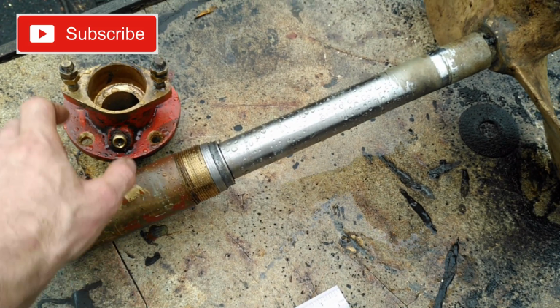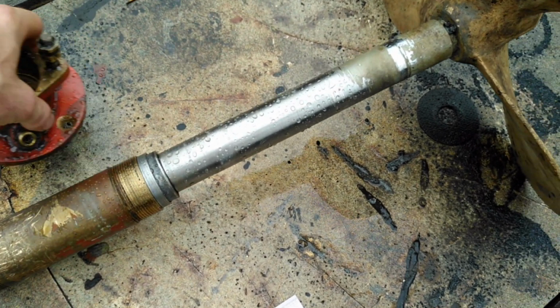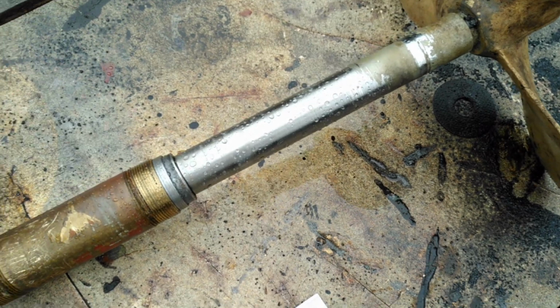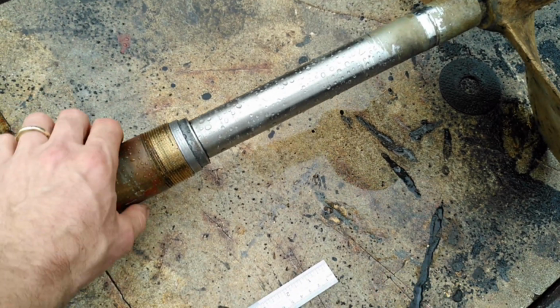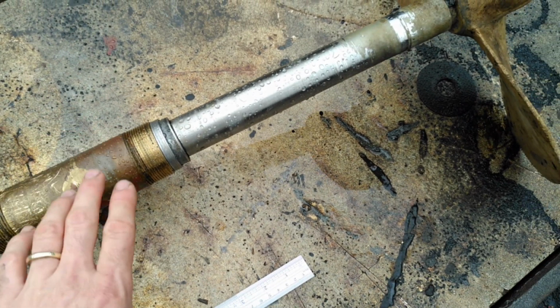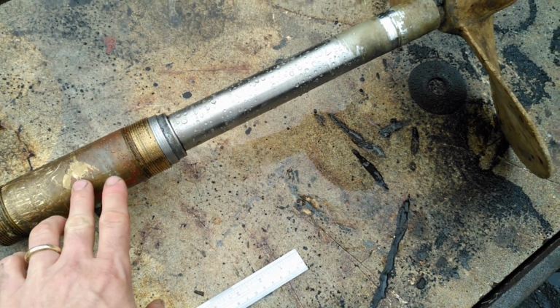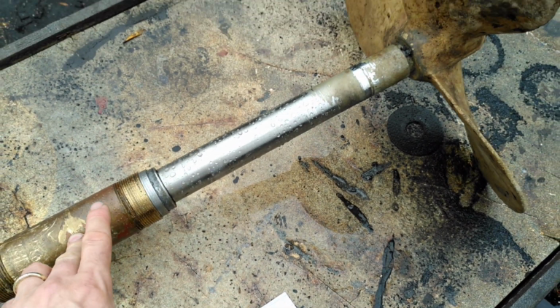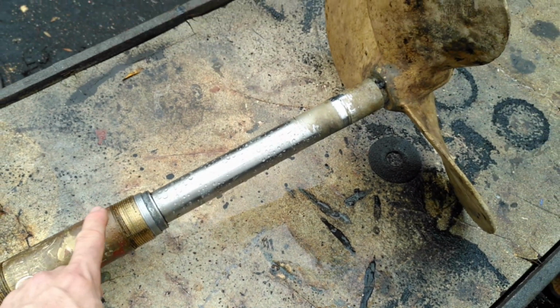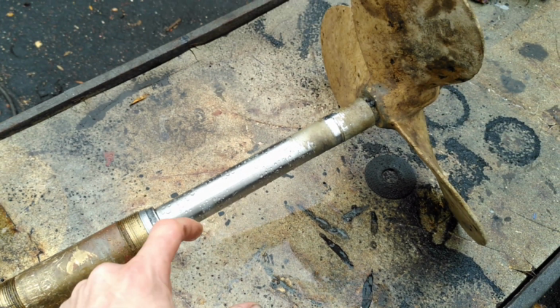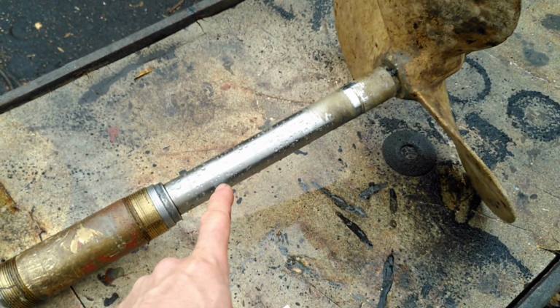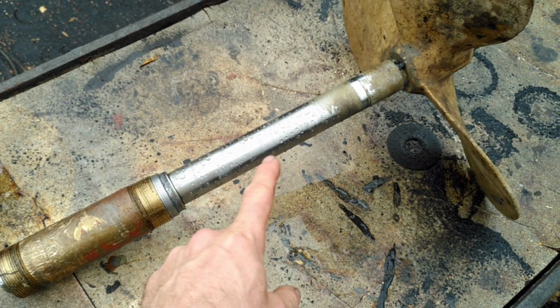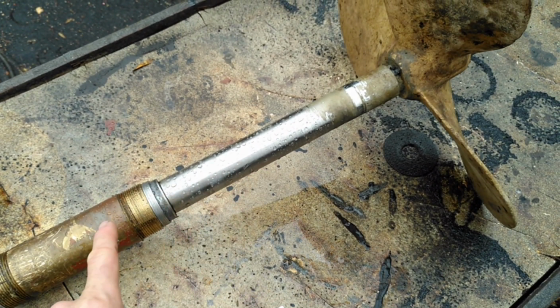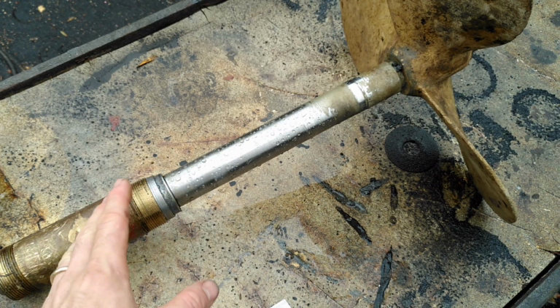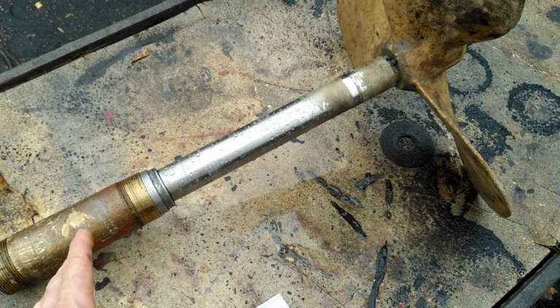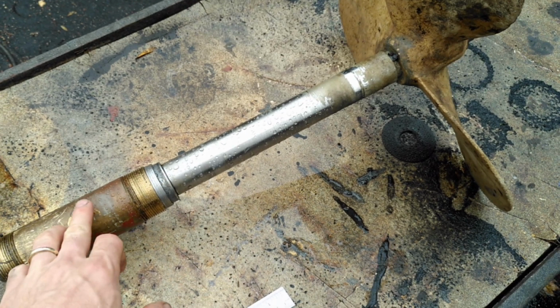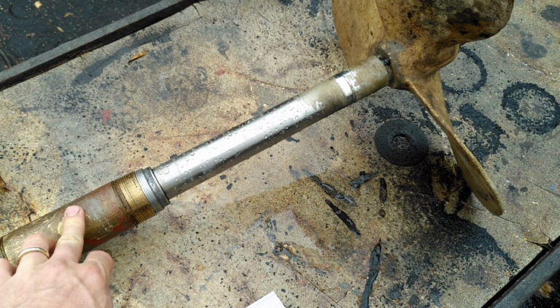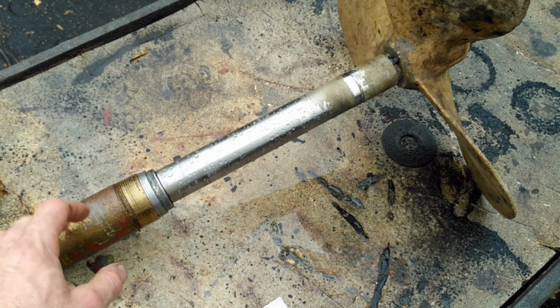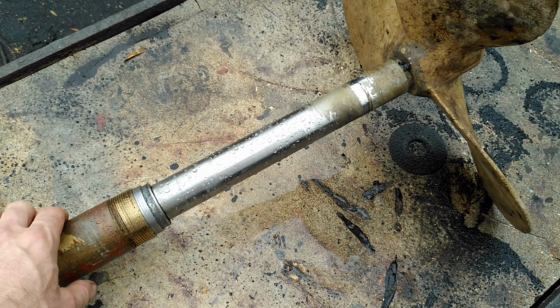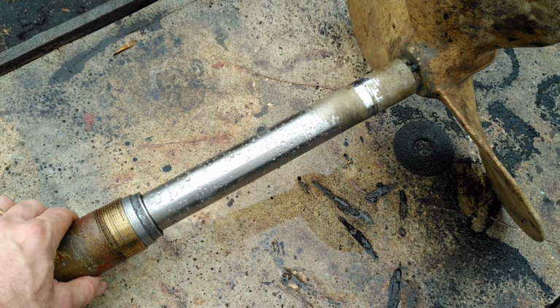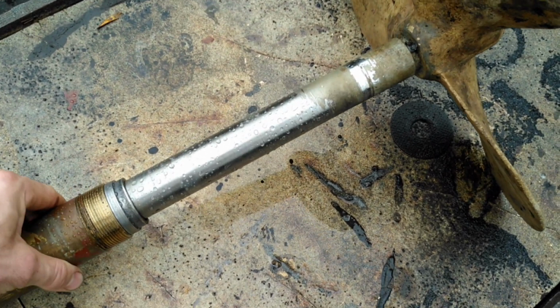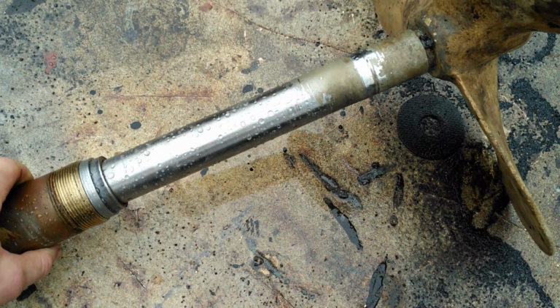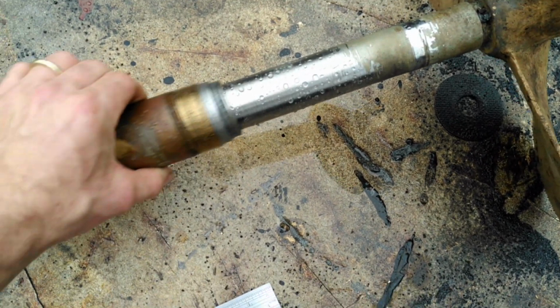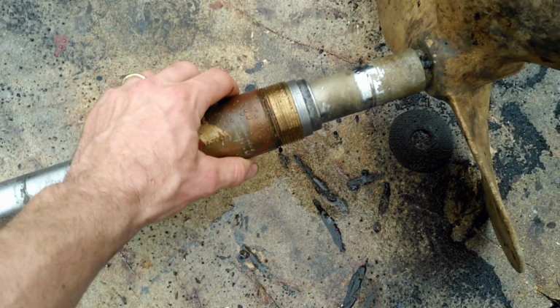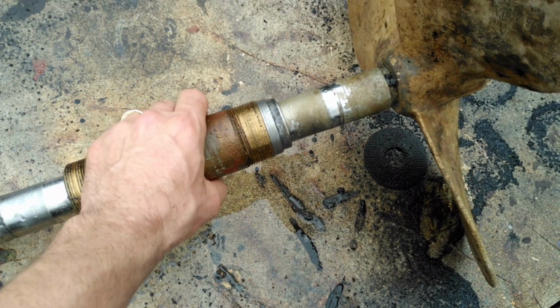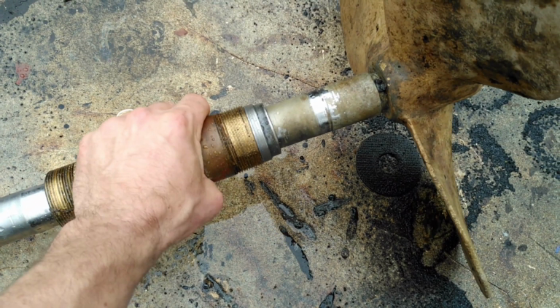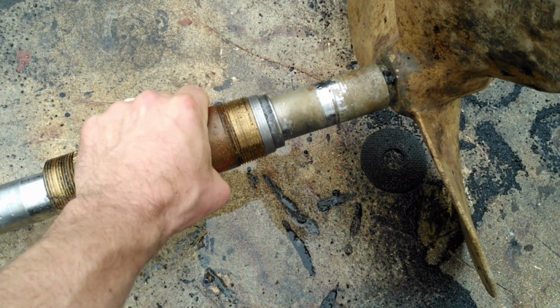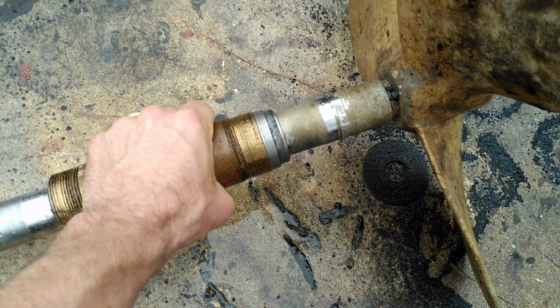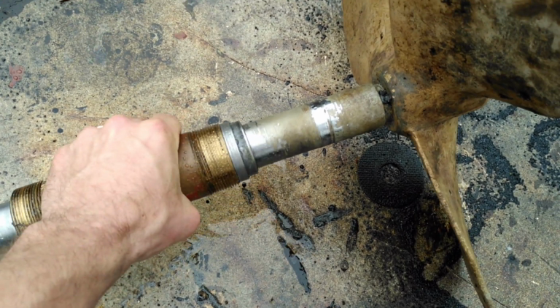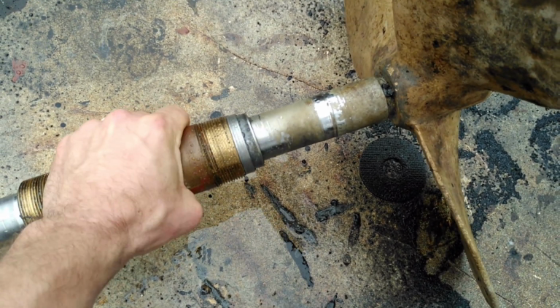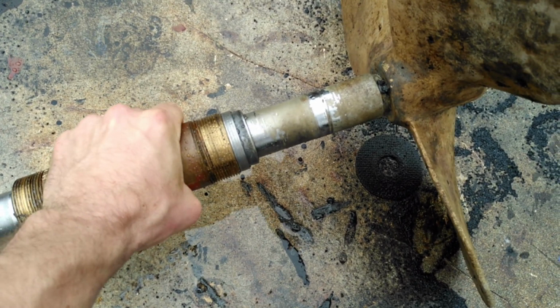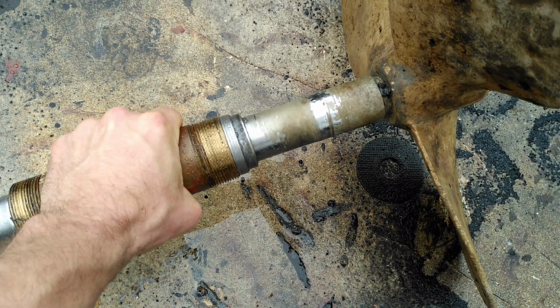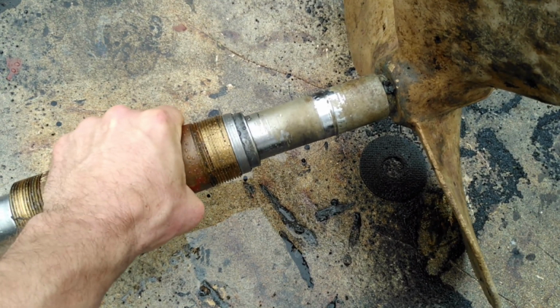So this is a bearing we pulled off. Now interestingly, we think that this equipment was put in around about 1998, so it's had a good long life and served very well, but unfortunately this bearing has definitely seen better days.